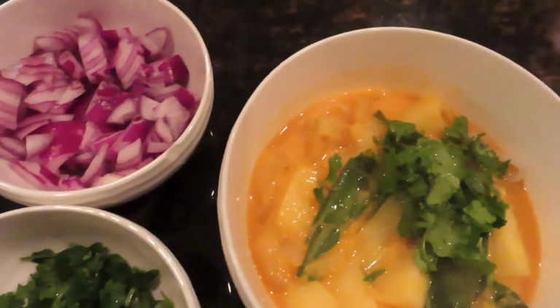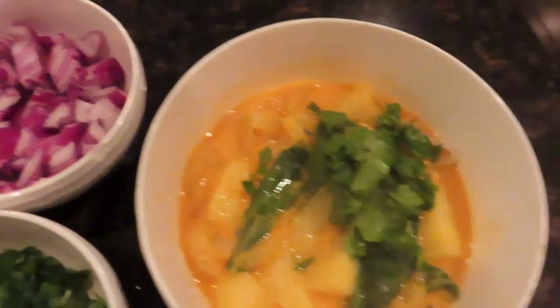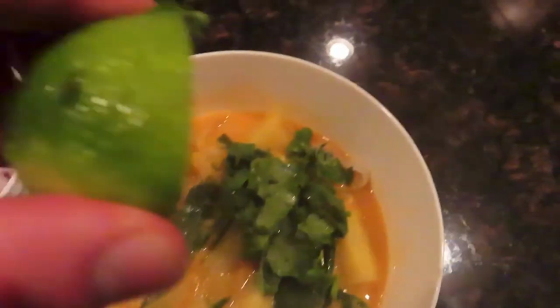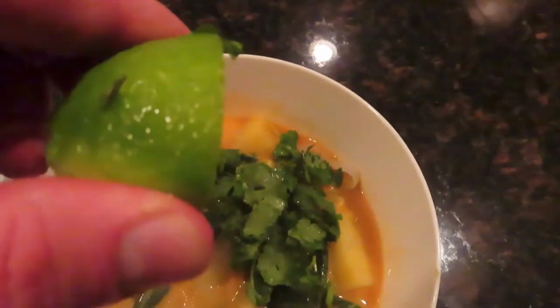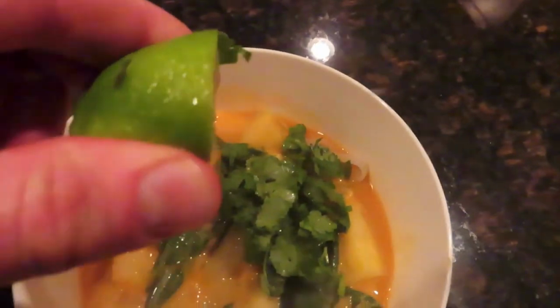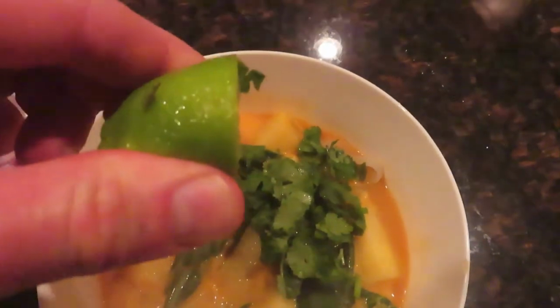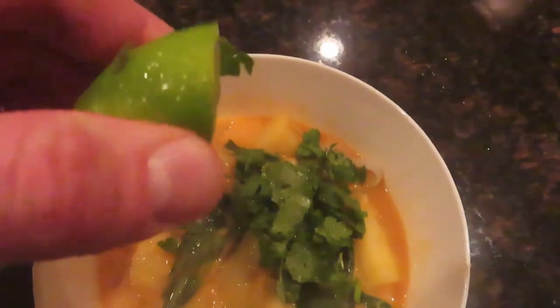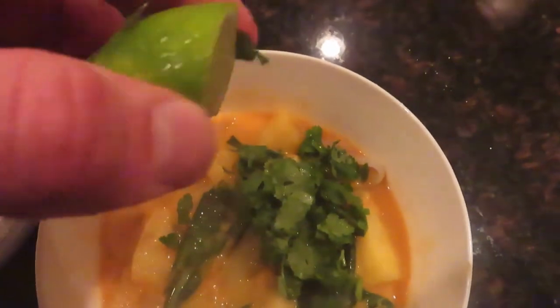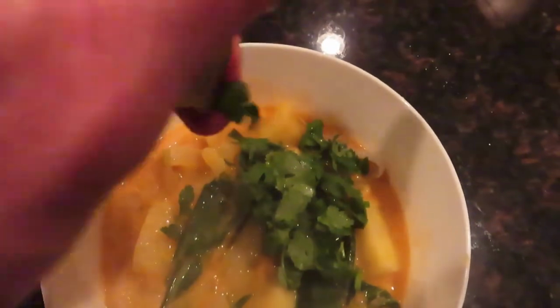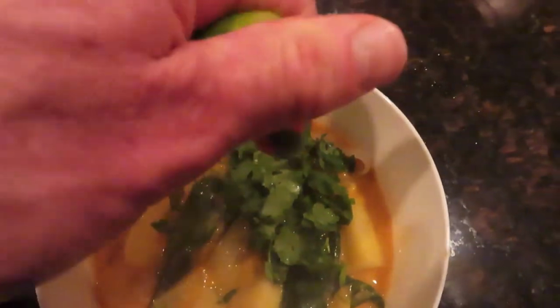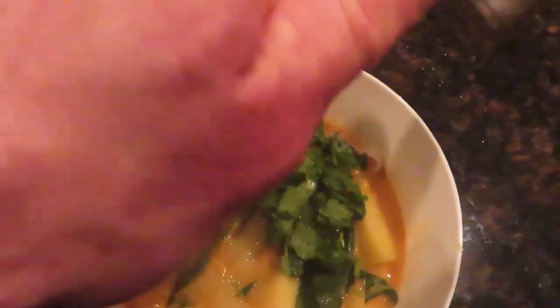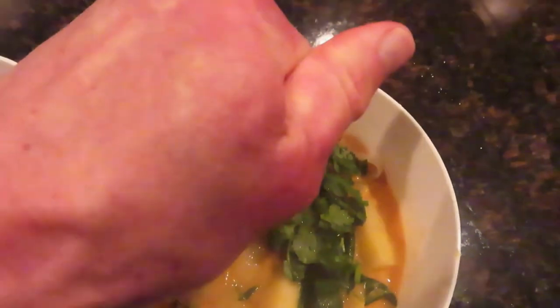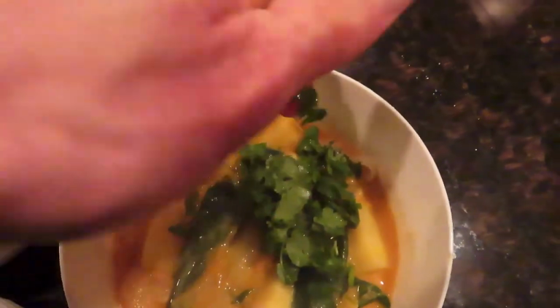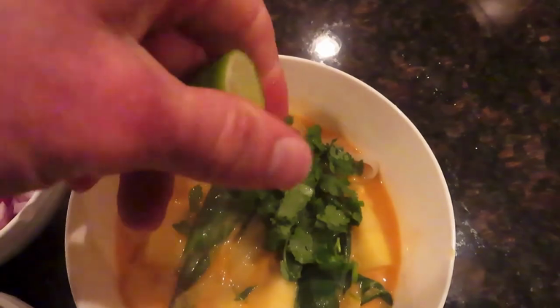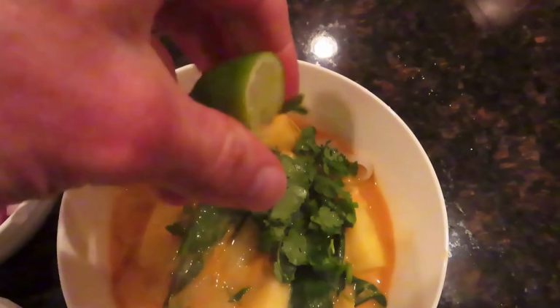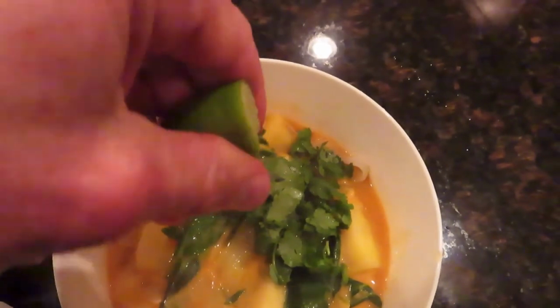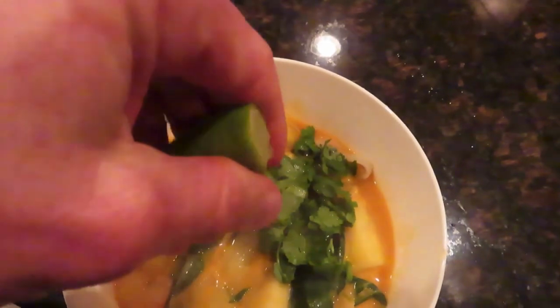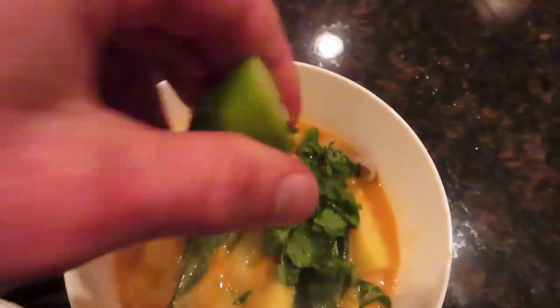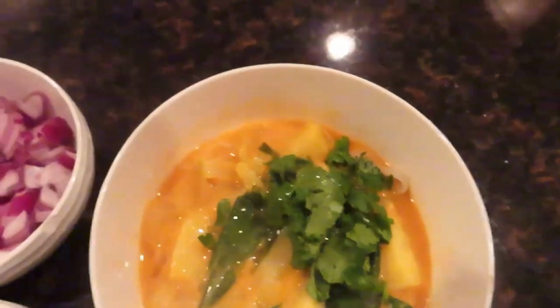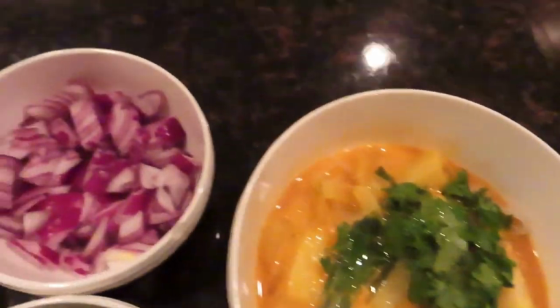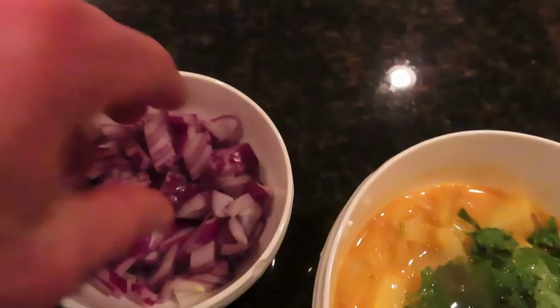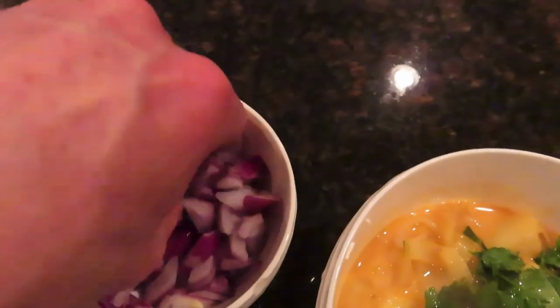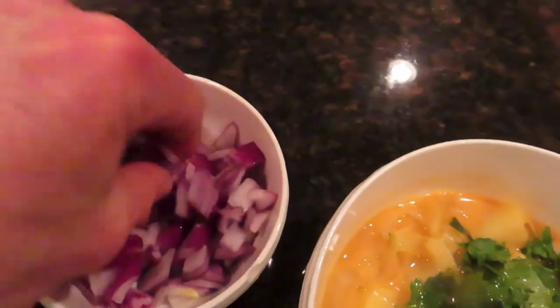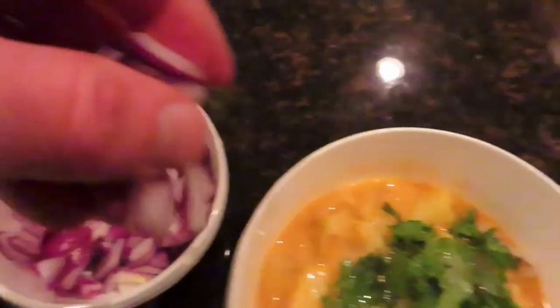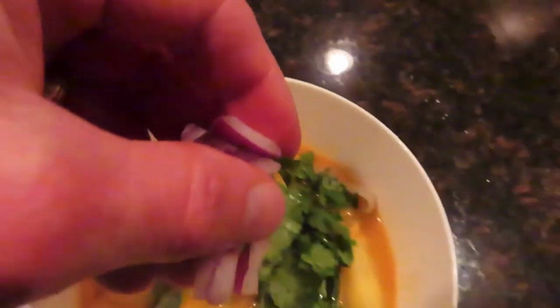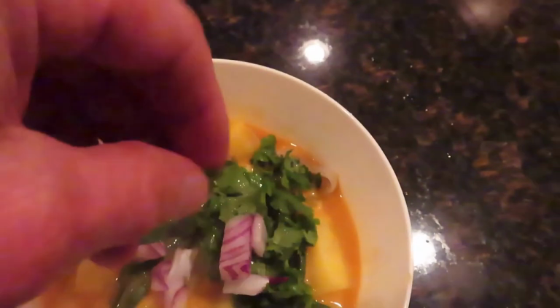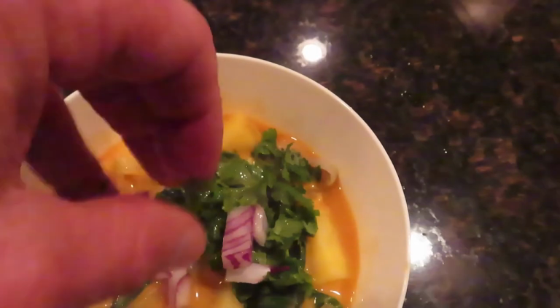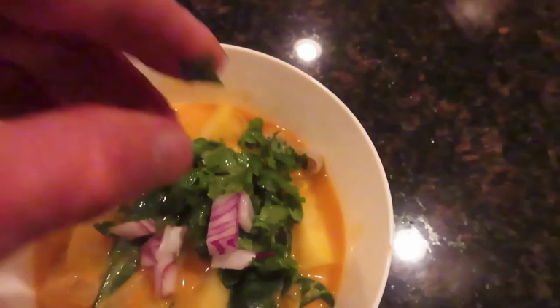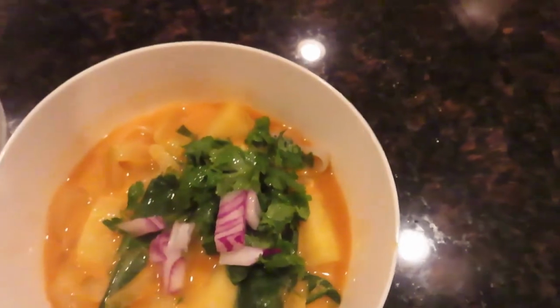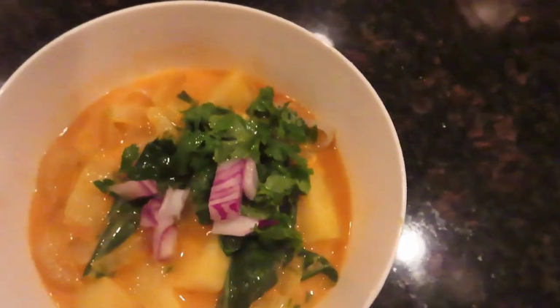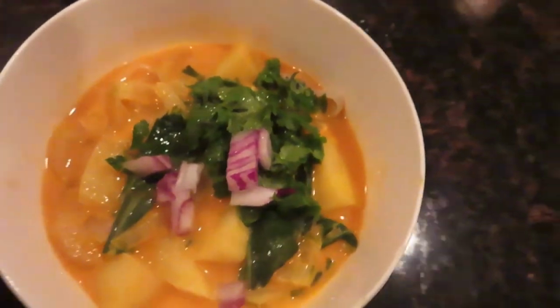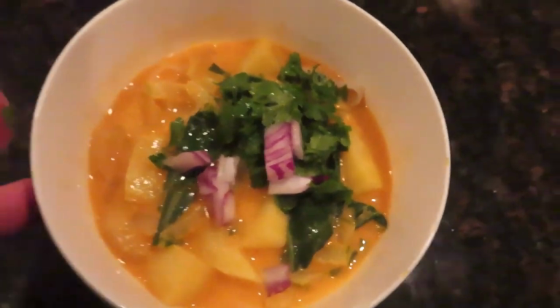Add the cilantro, squeeze some lime, and put on some red onions — and that is the dish. Very easy to make. Thanks for watching everyone, try it out, tell me what you think, and we'll see you soon. Bye bye.